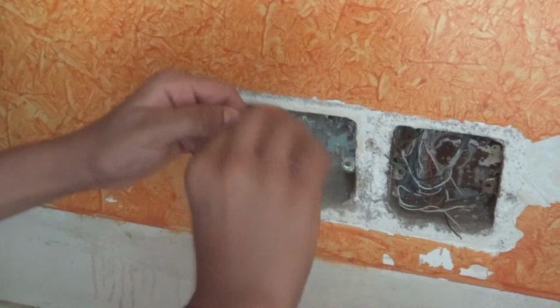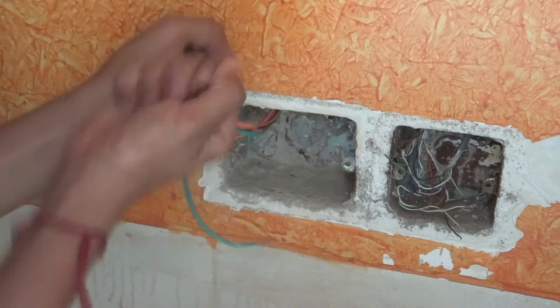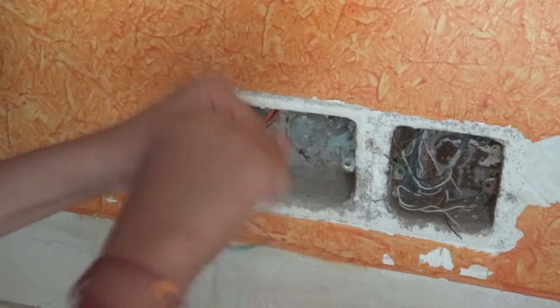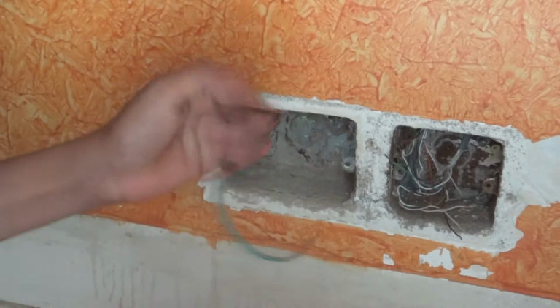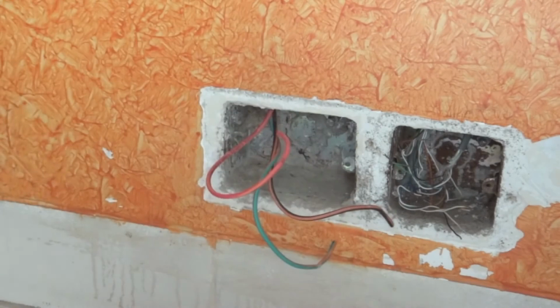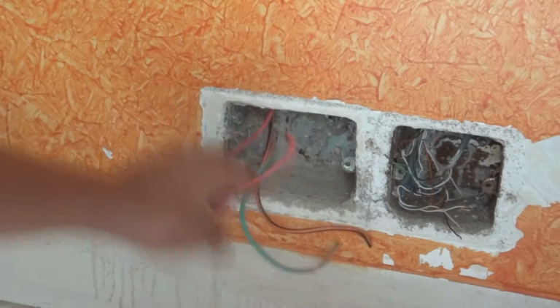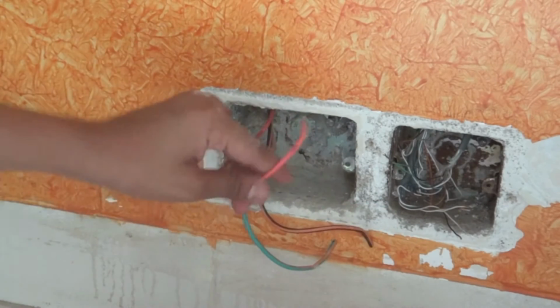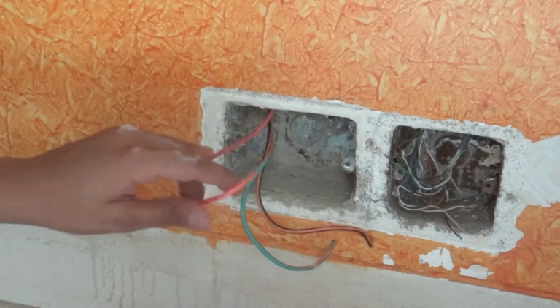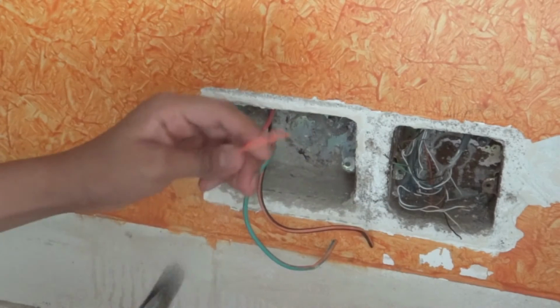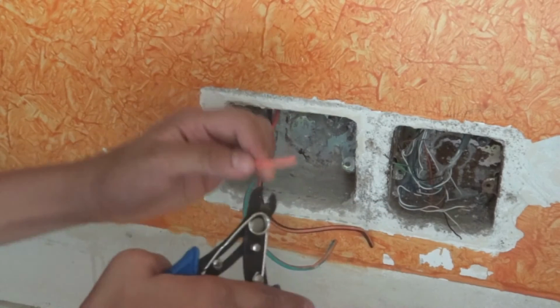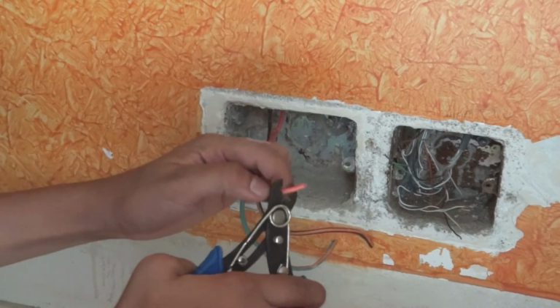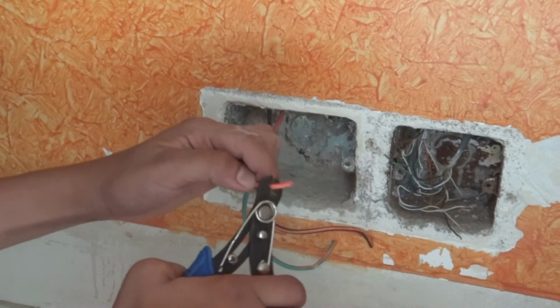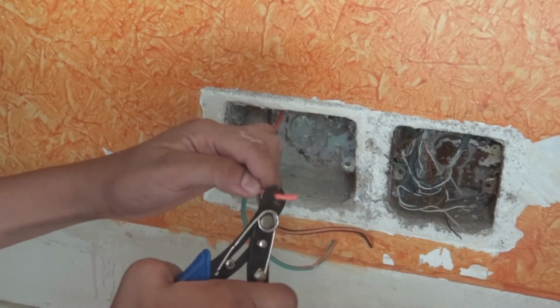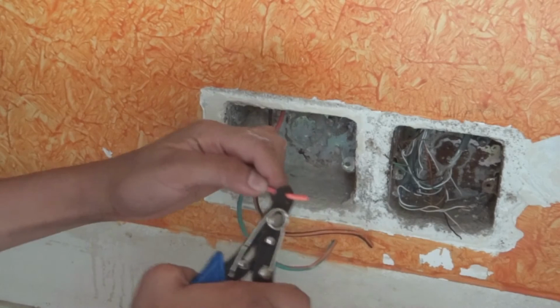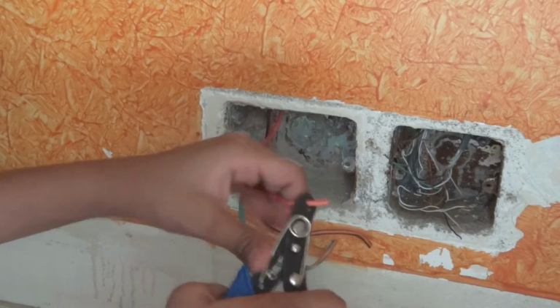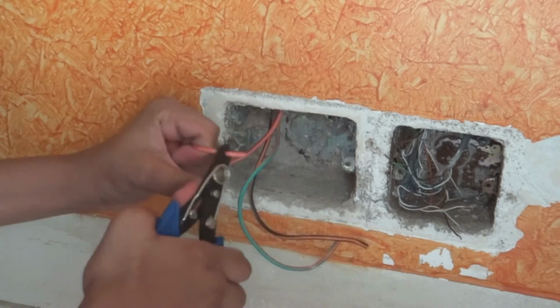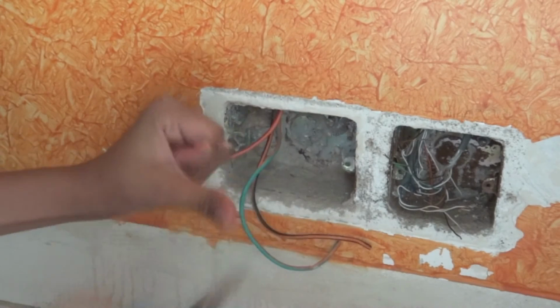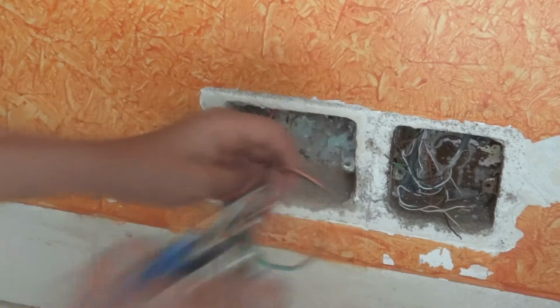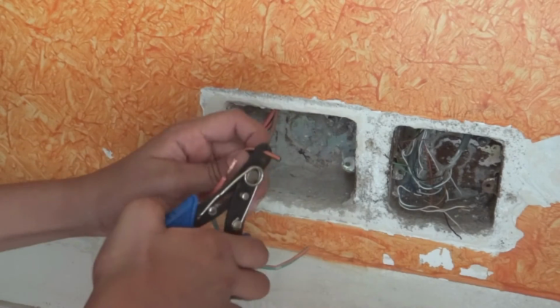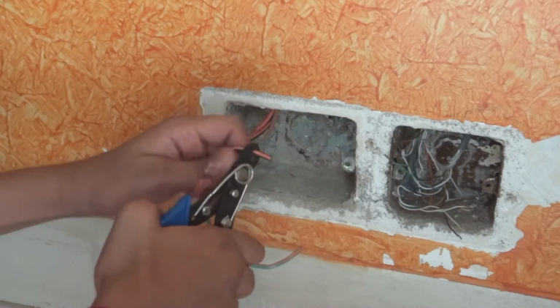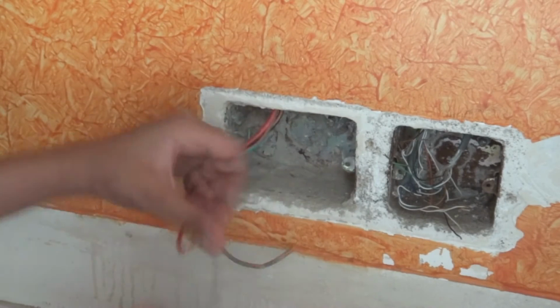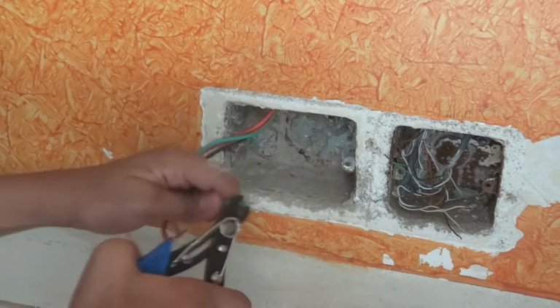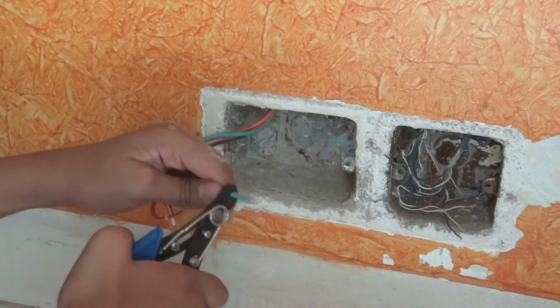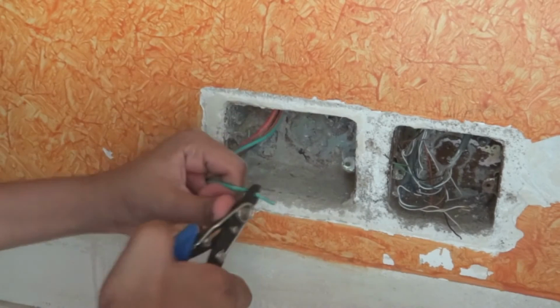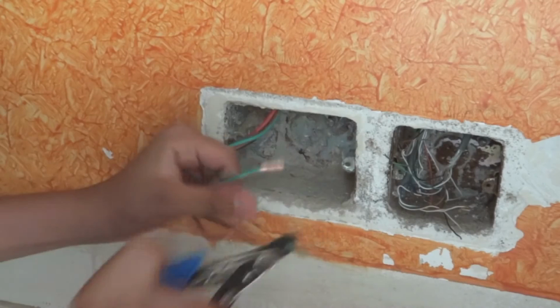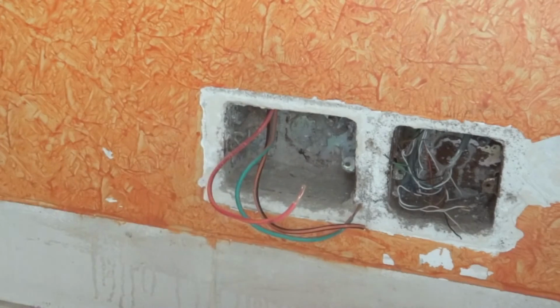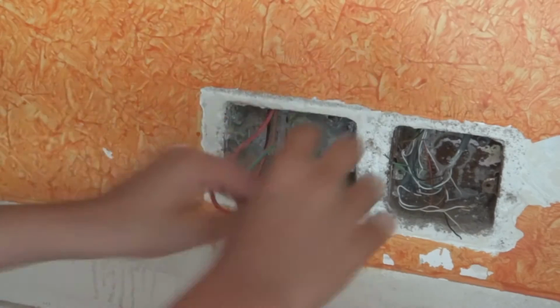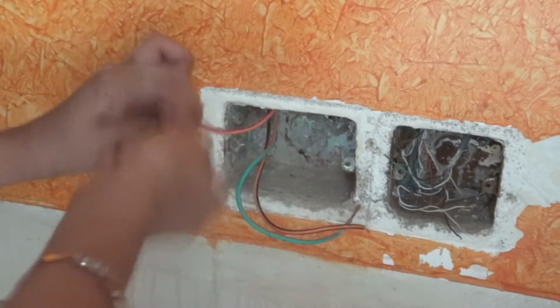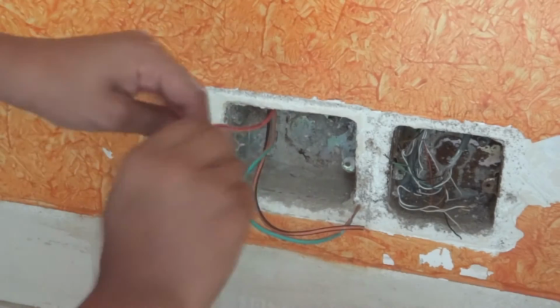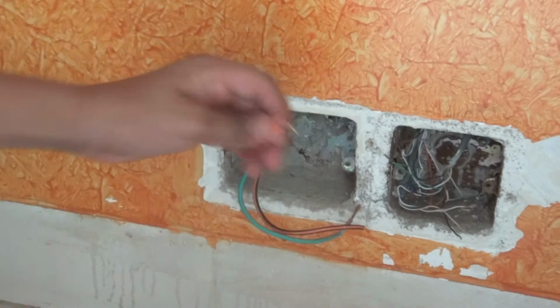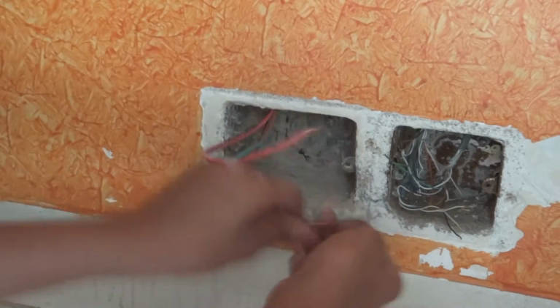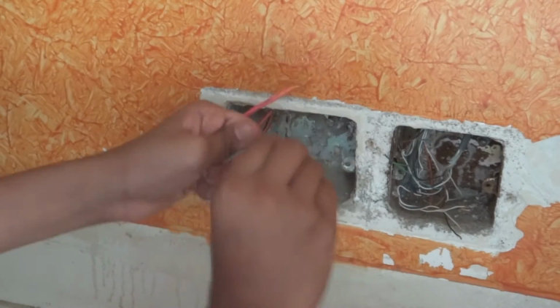So as you can see the insulation tapes are taken out now. We are going to strip our phase wire, then our neutral wire, then our body earth wire. Now we have stripped all three wires as you can see.